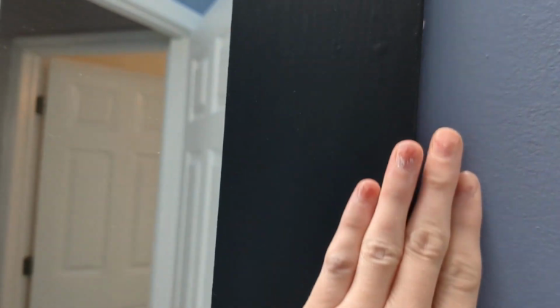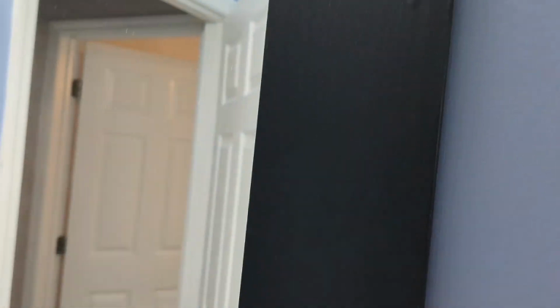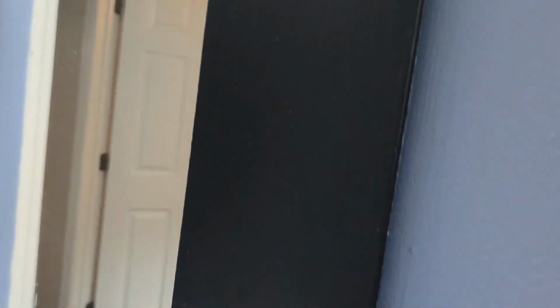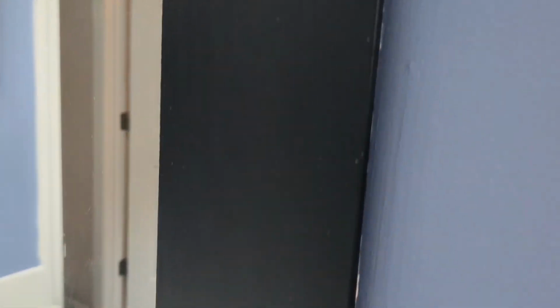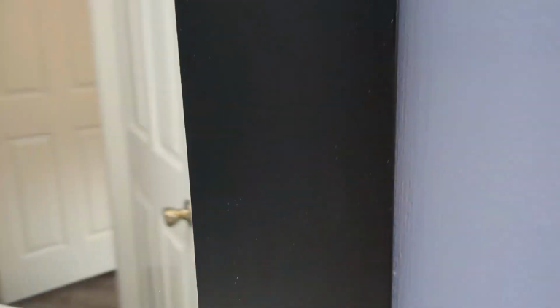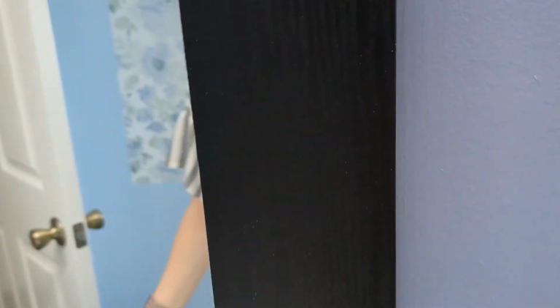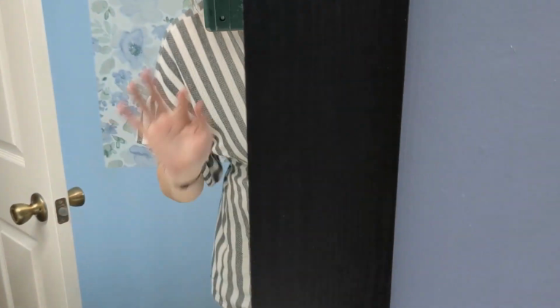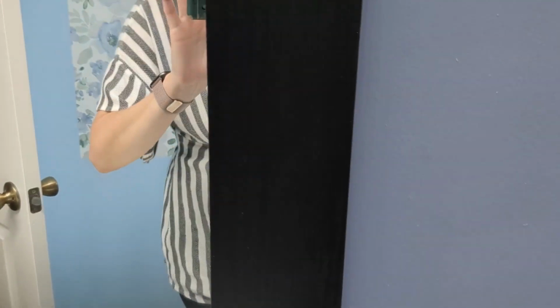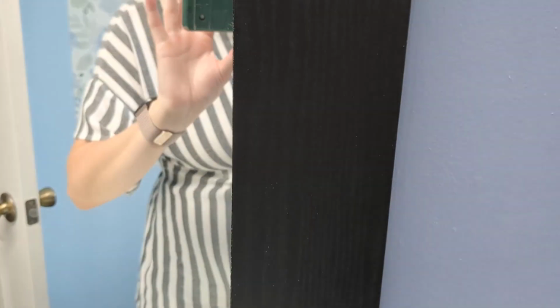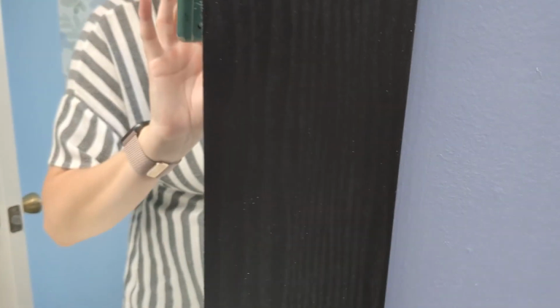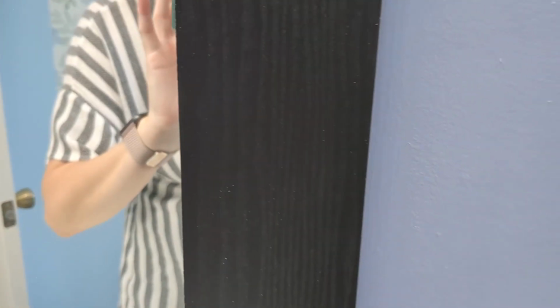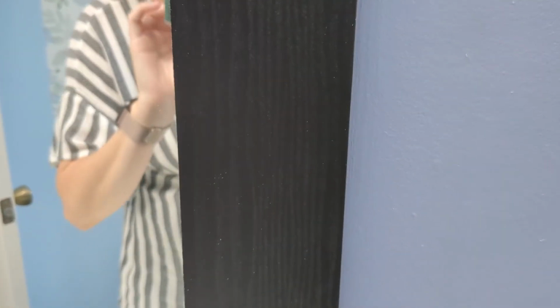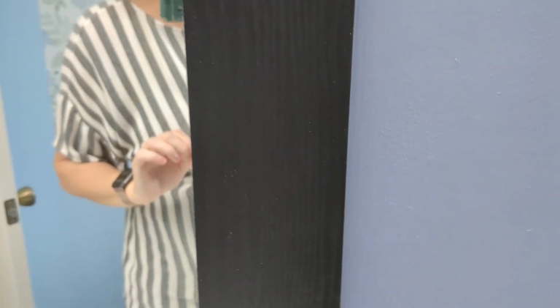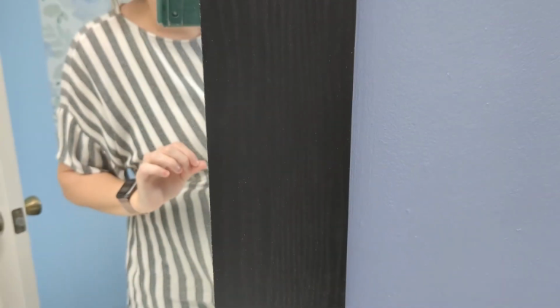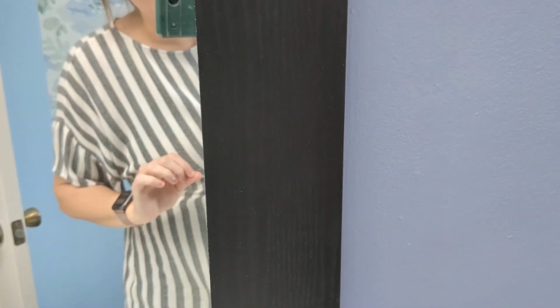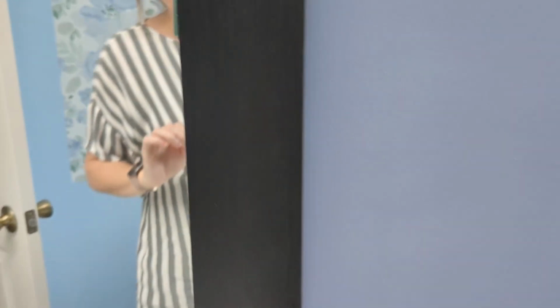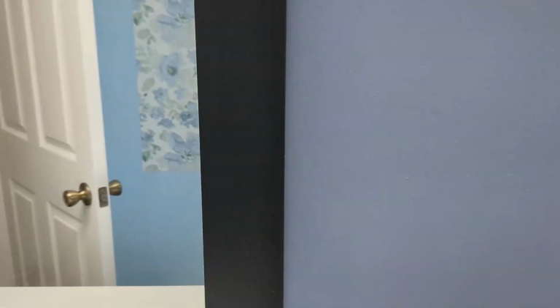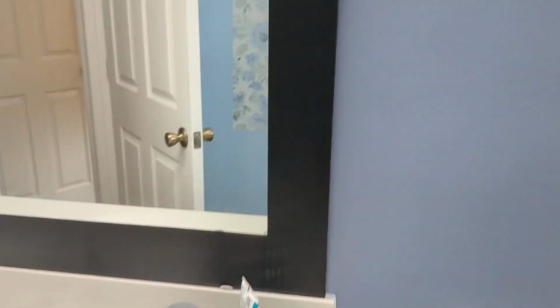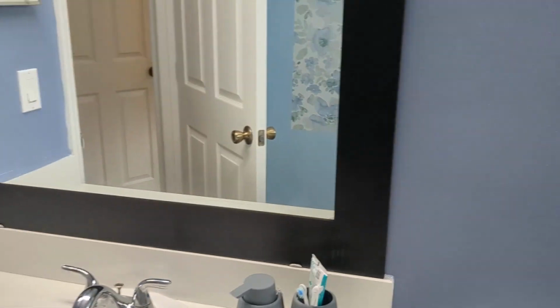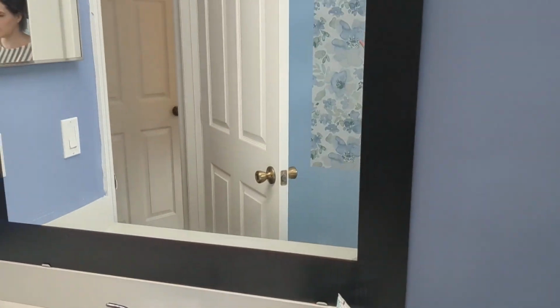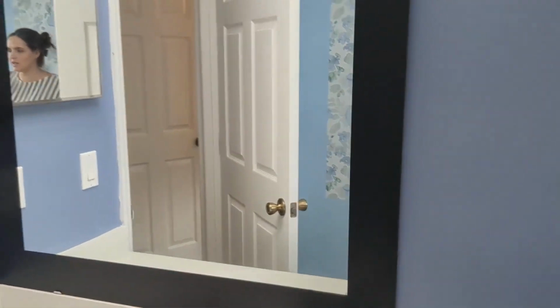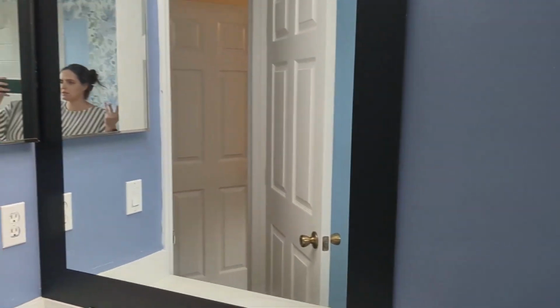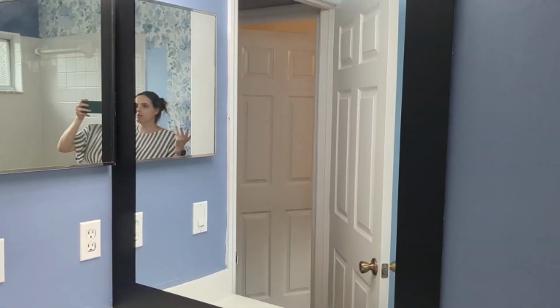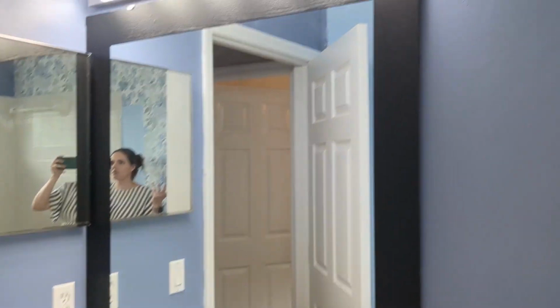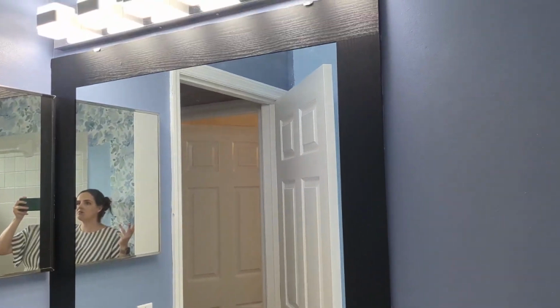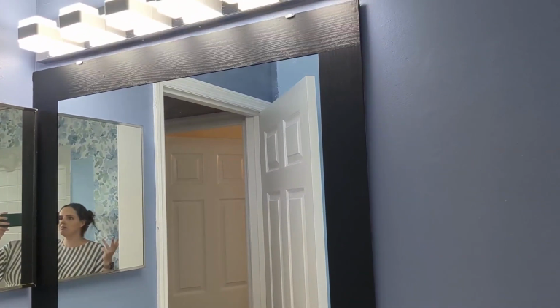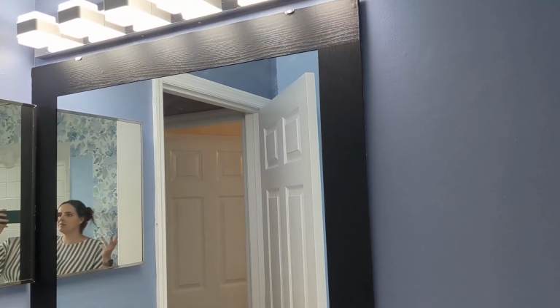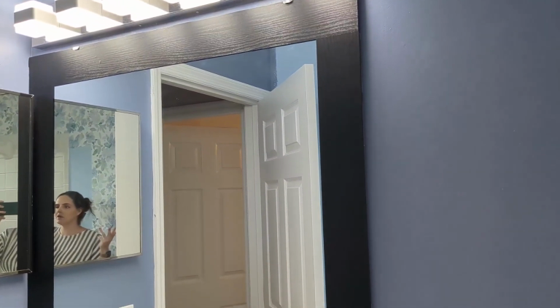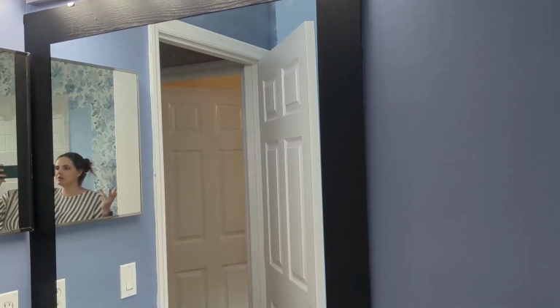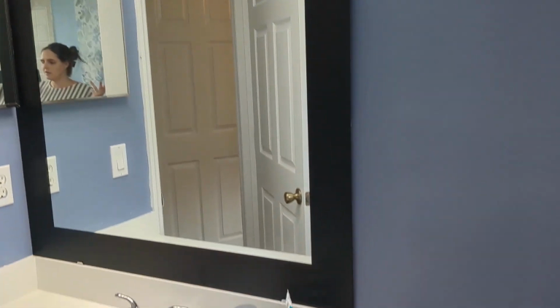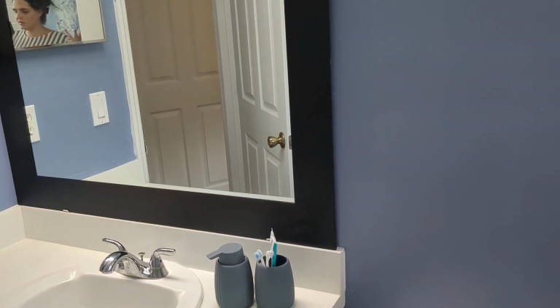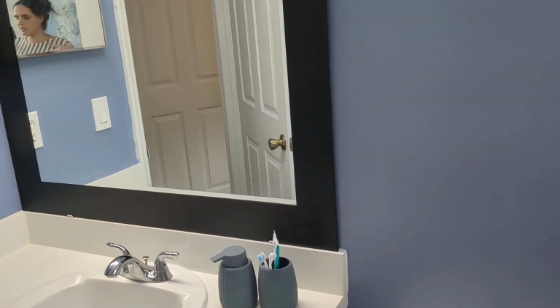It kind of has like a woodish look. There we go — it's just pretty and it looks classy, and you cannot even tell that it's tape. Literally, how cute — 10 out of 10.